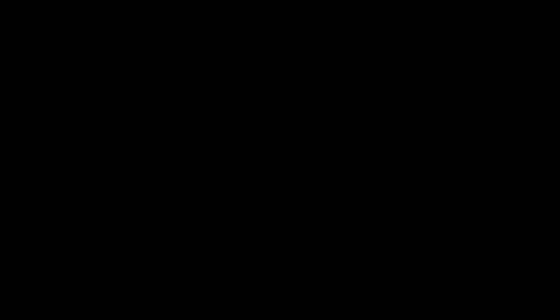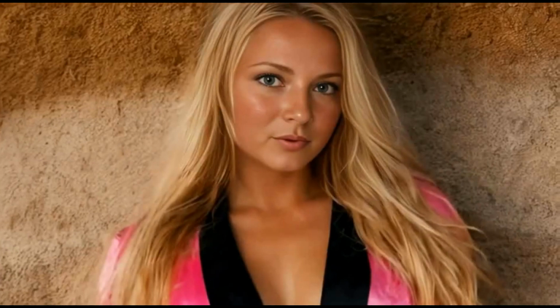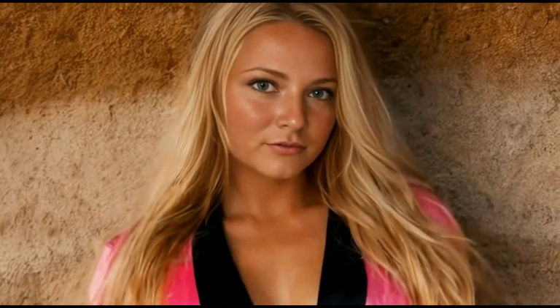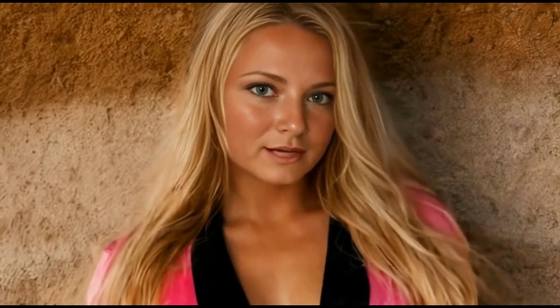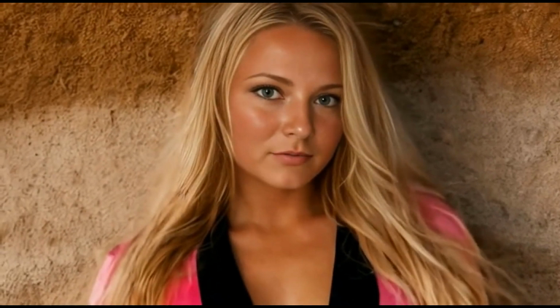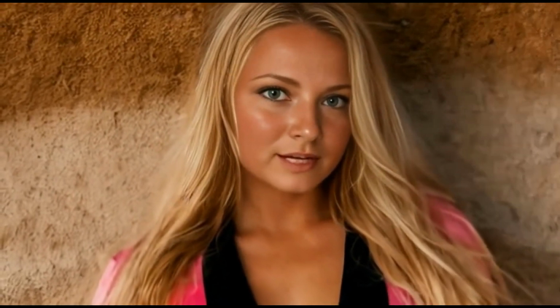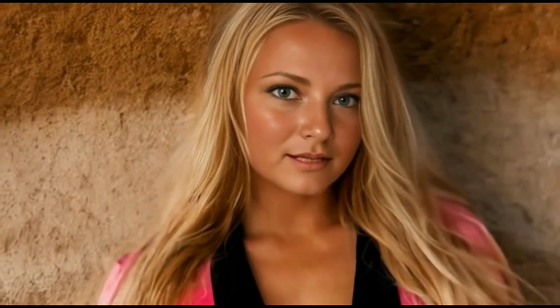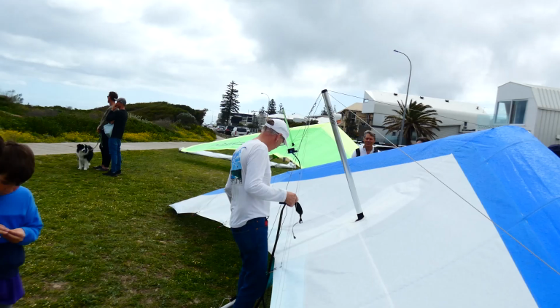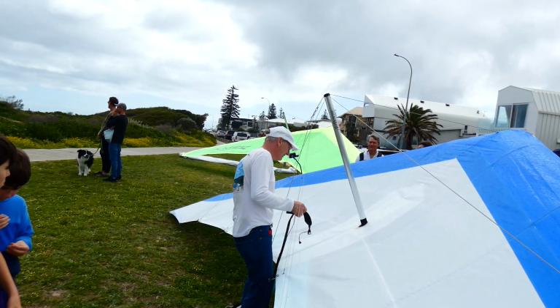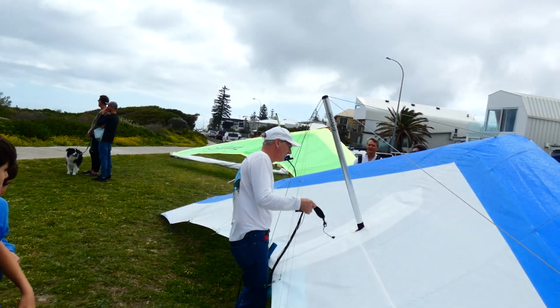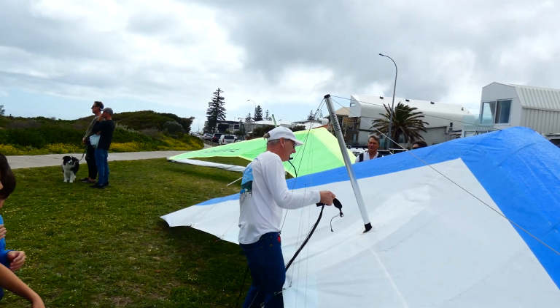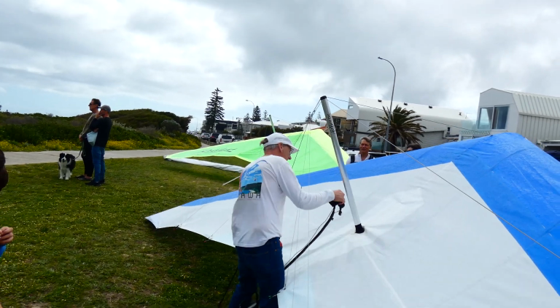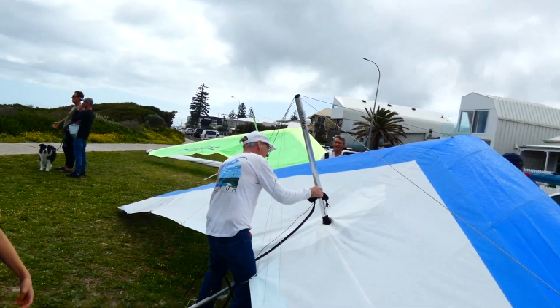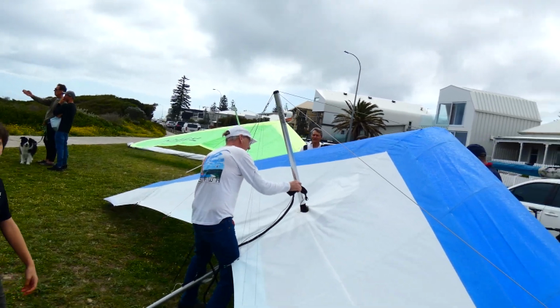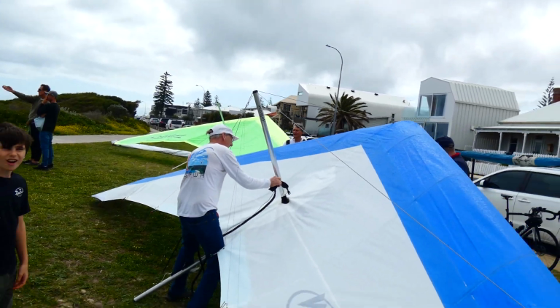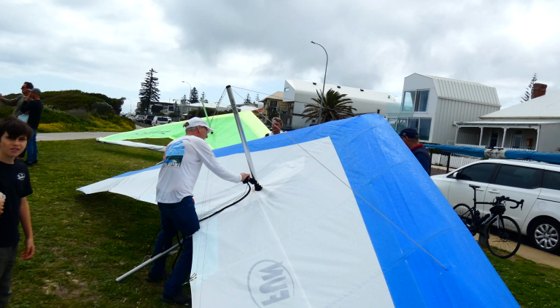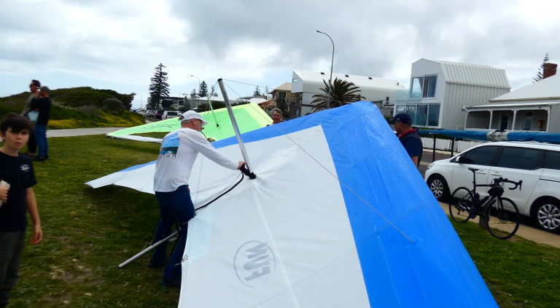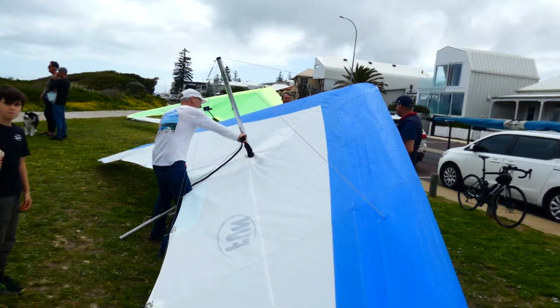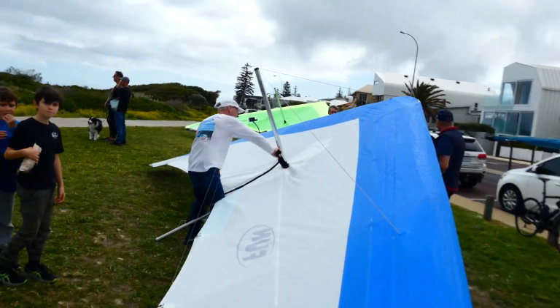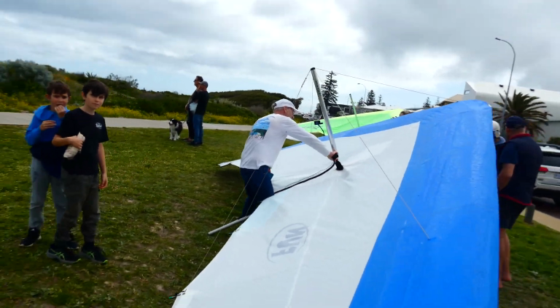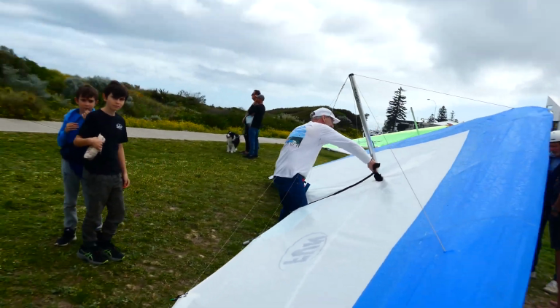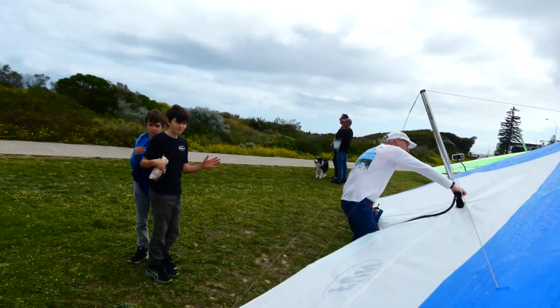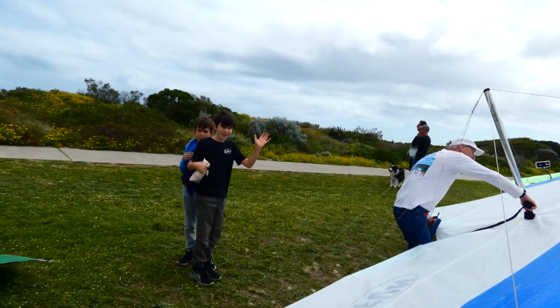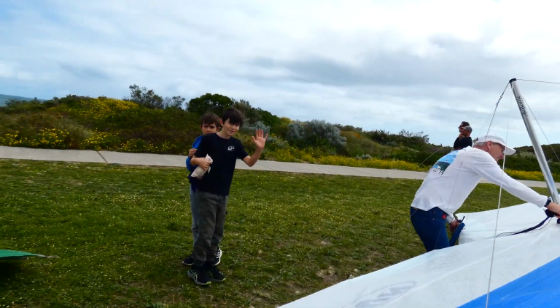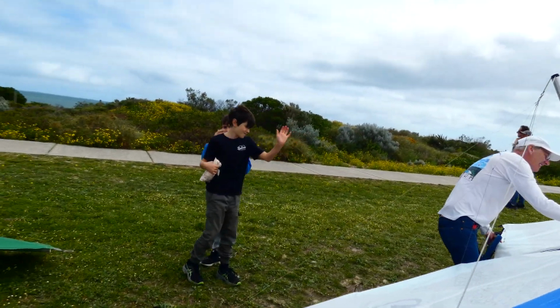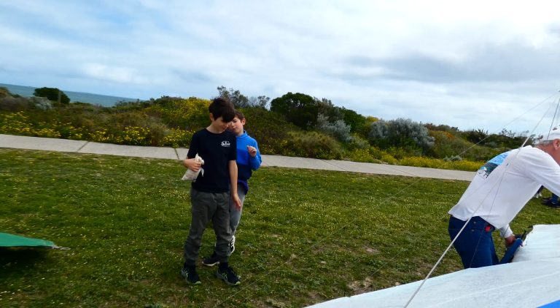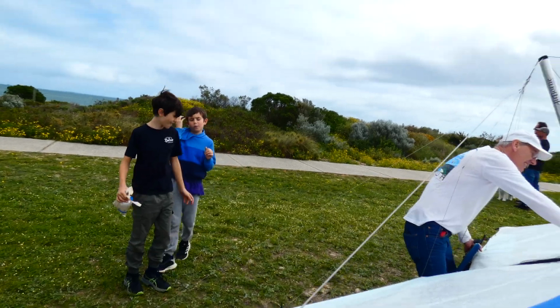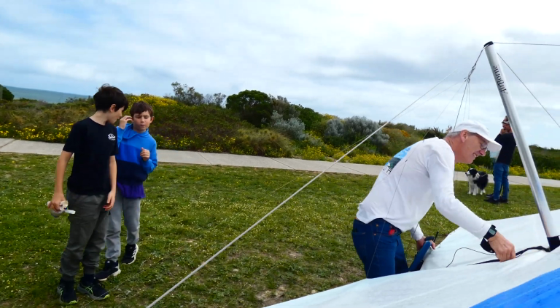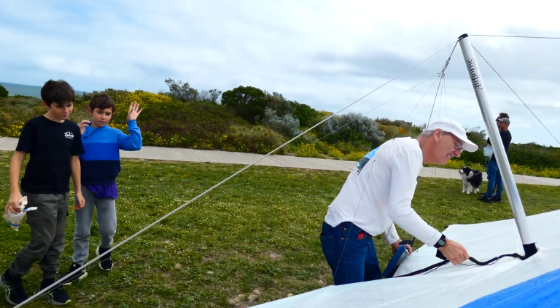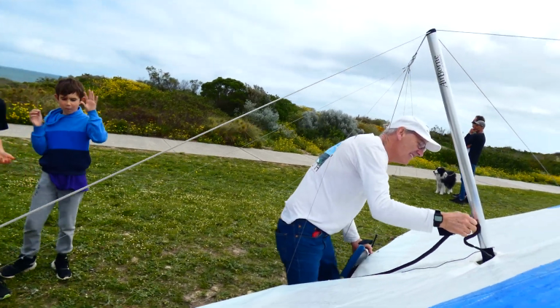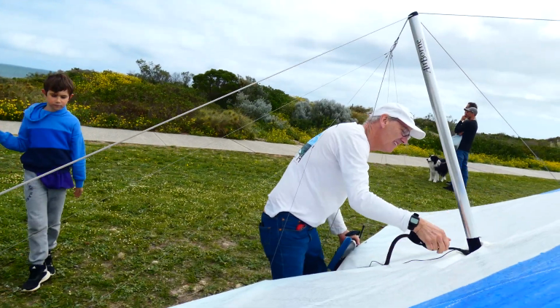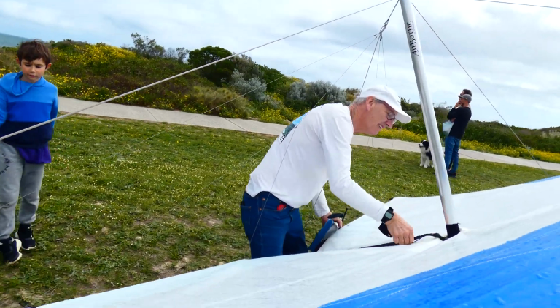When we are flying on very light days, we like to use a small motor like Carbon Boy. This is a video showing the assembly process in more detail. Enjoy!